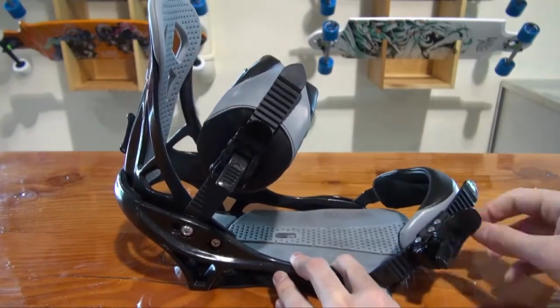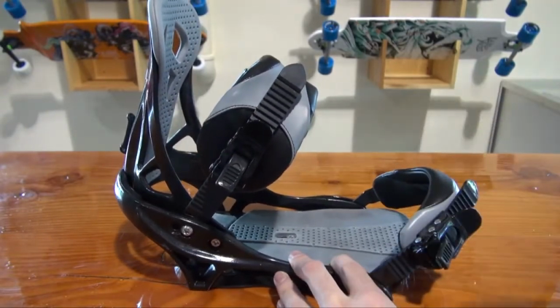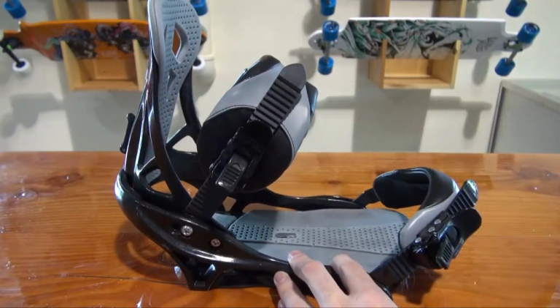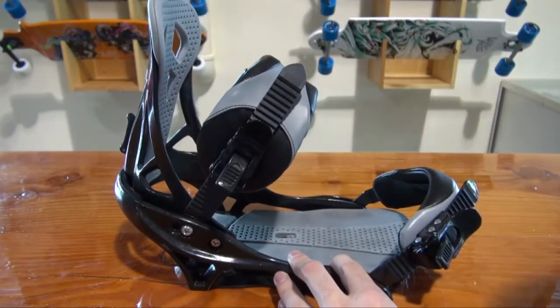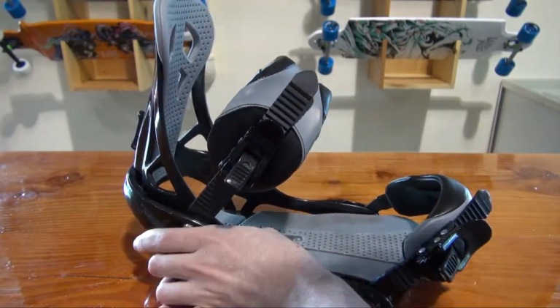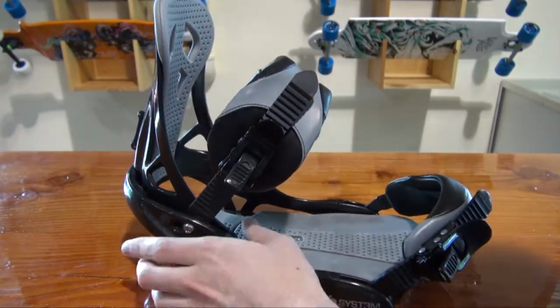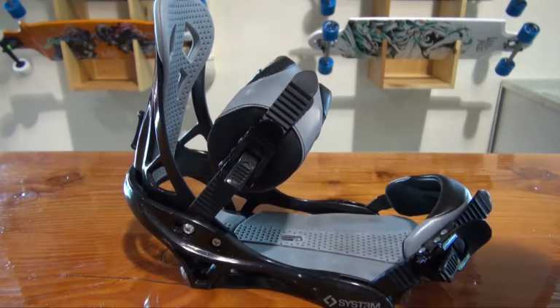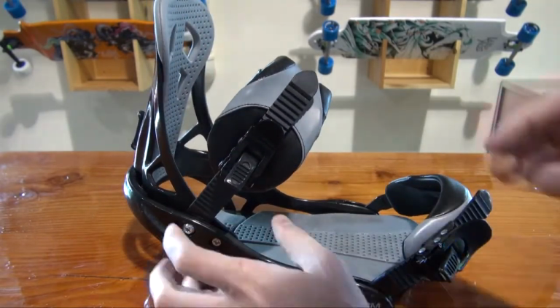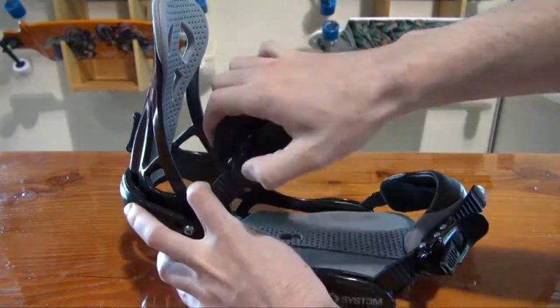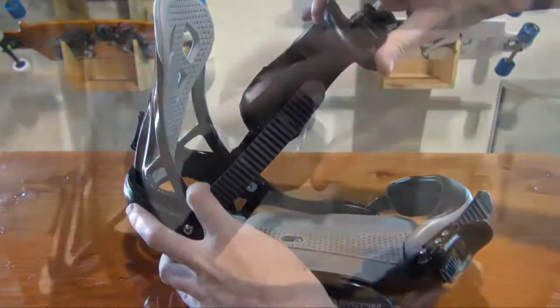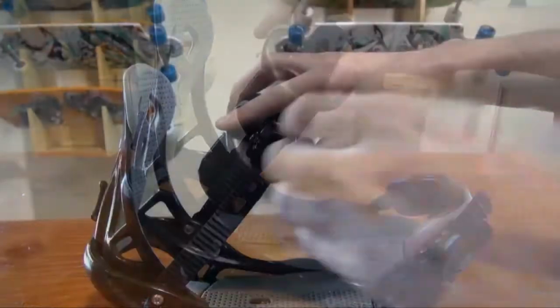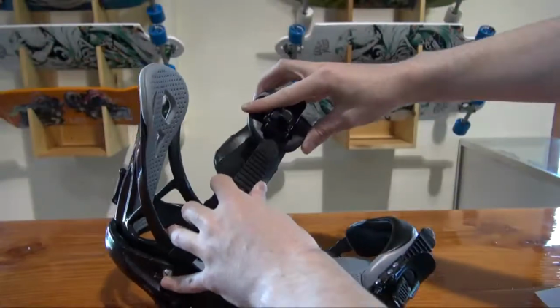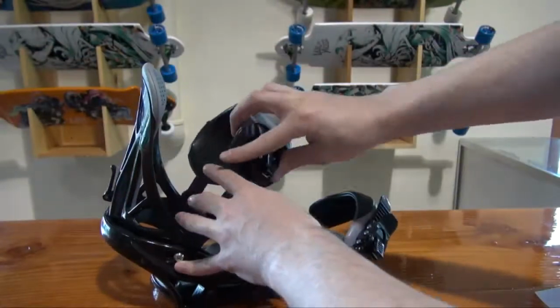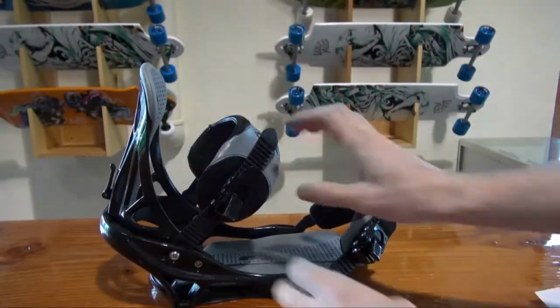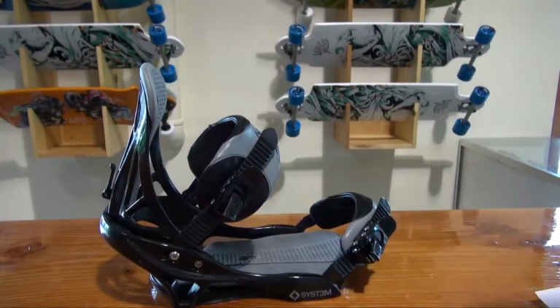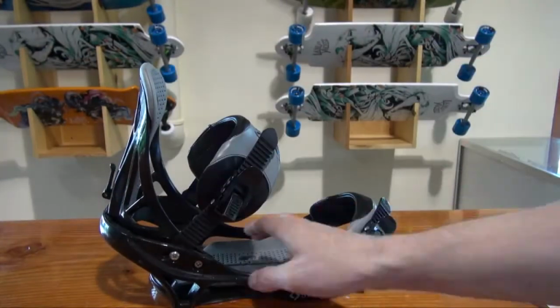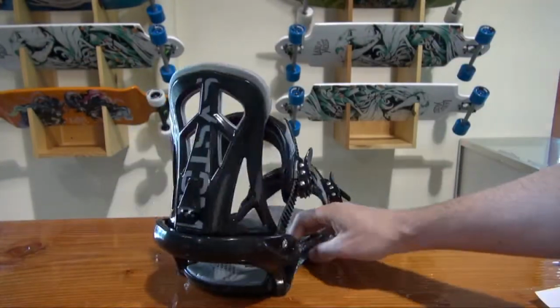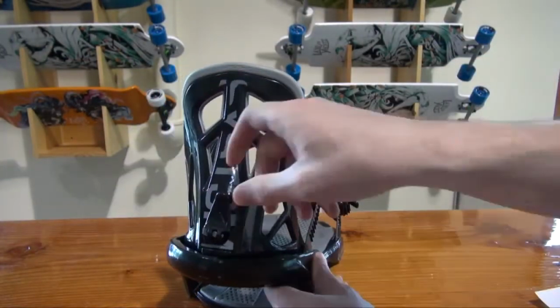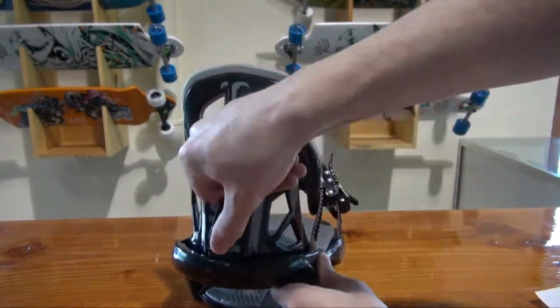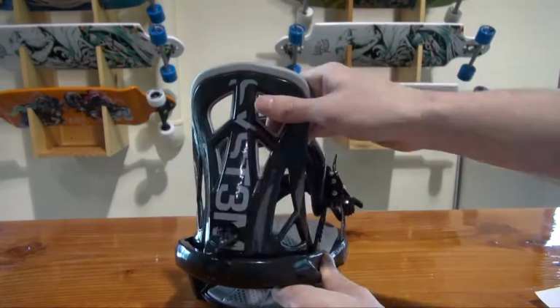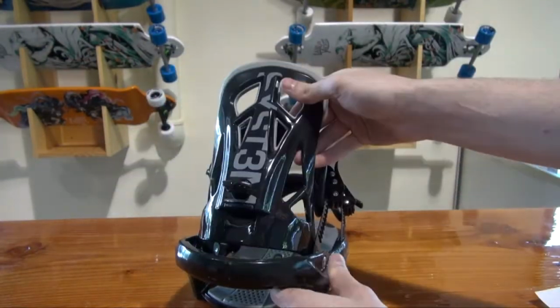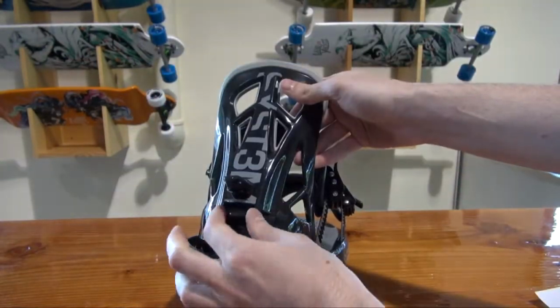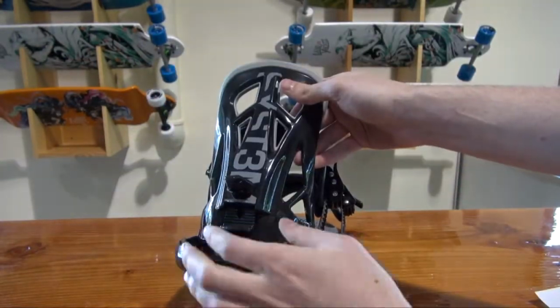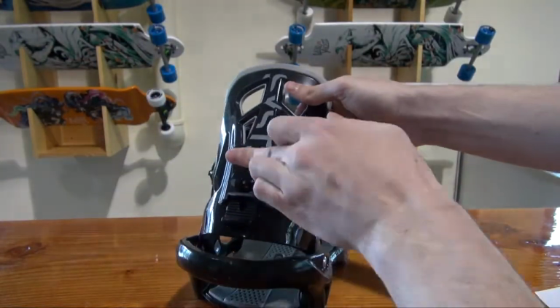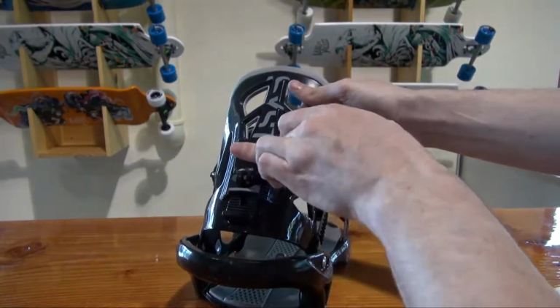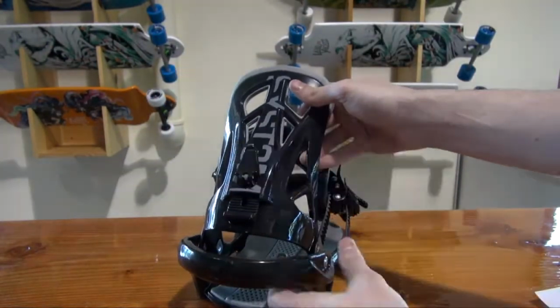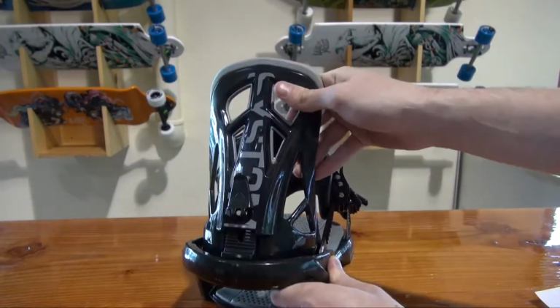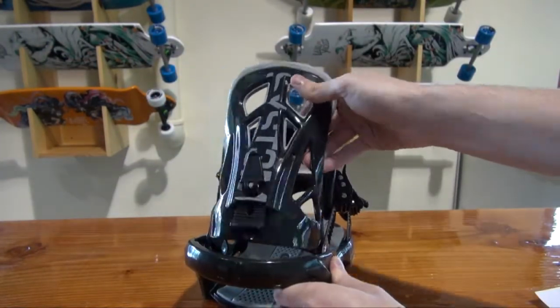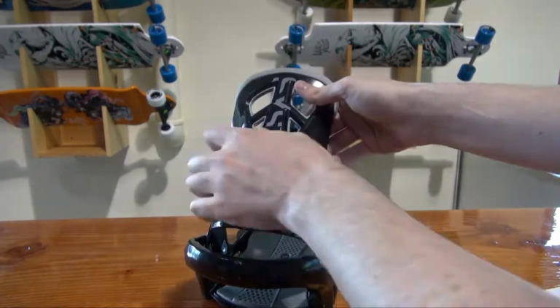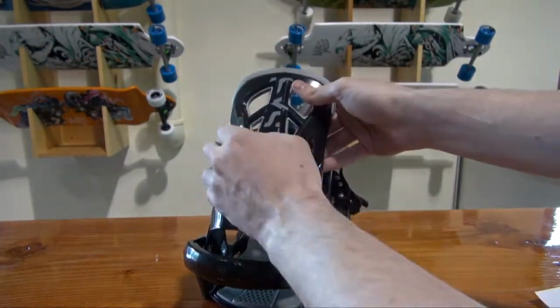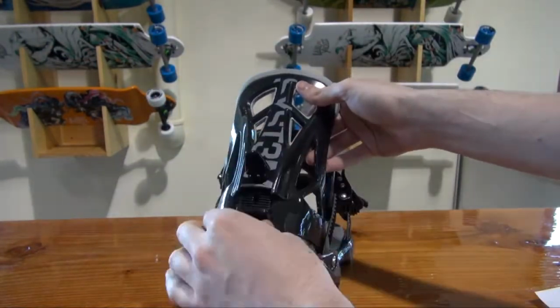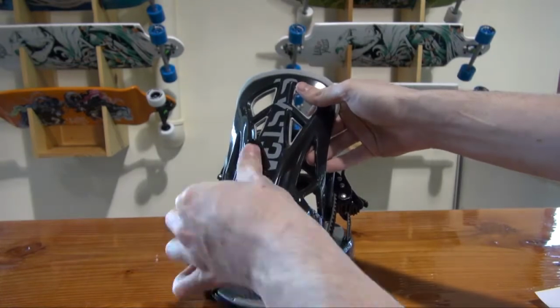15% fiber inclusion in both the base plate and the high back, comfy adjustable toe ramps, and a full dual sided tool-less adjustable strap system.